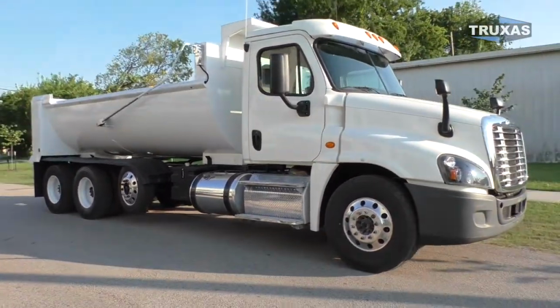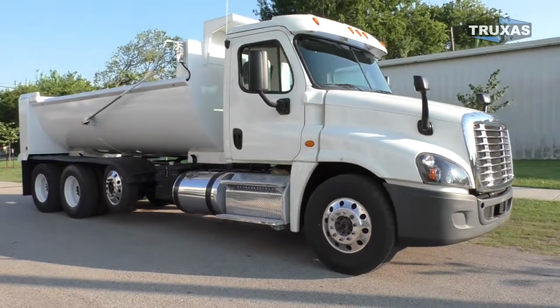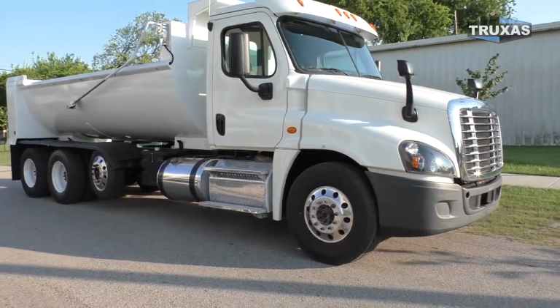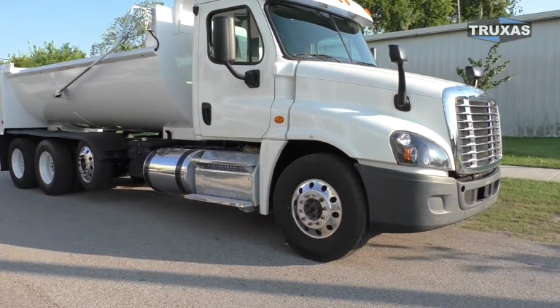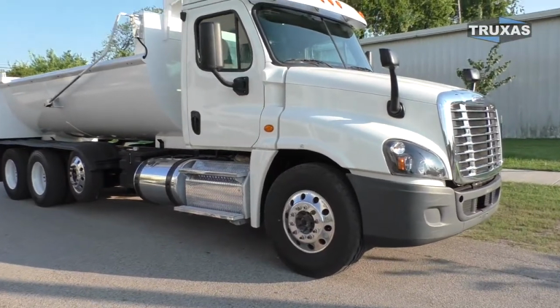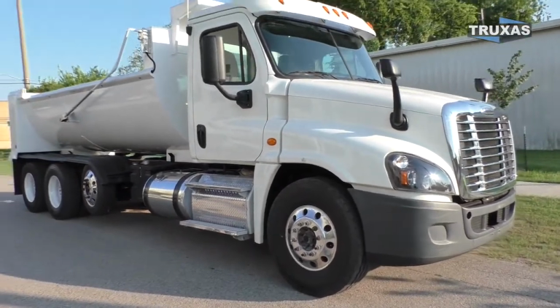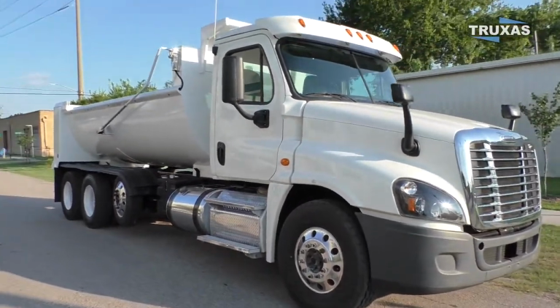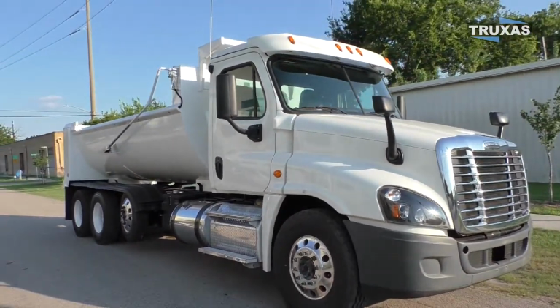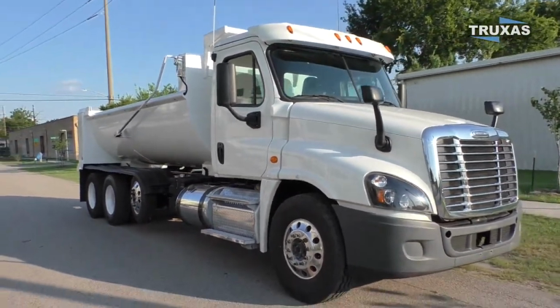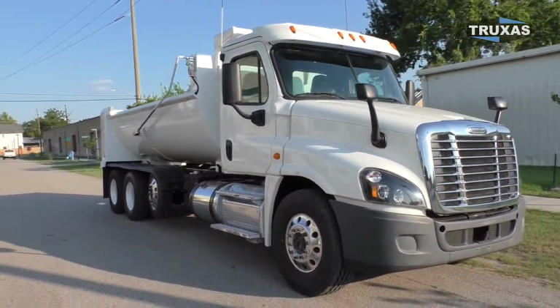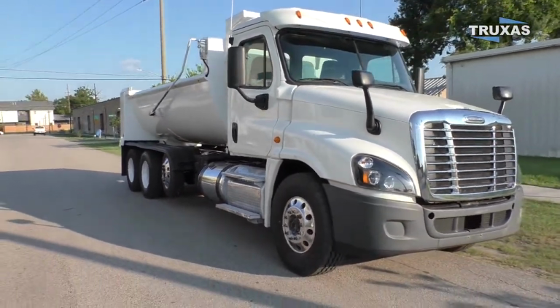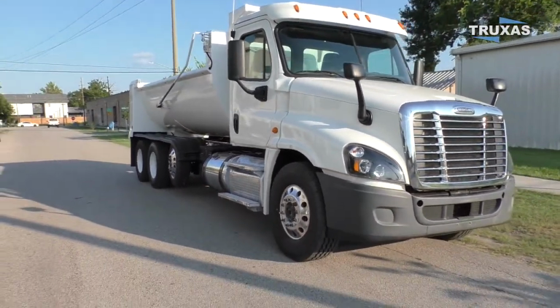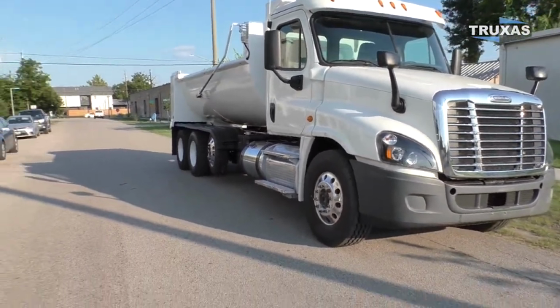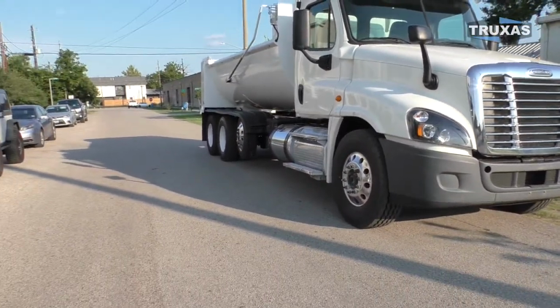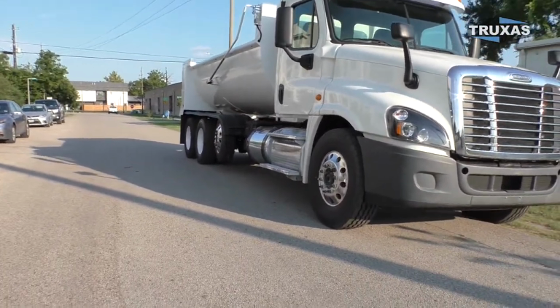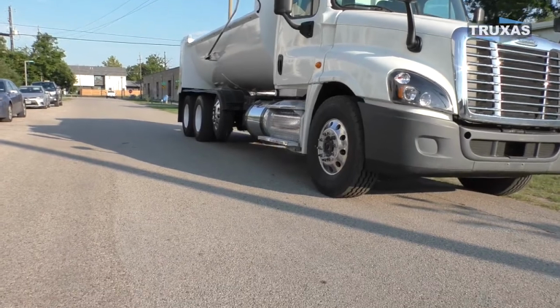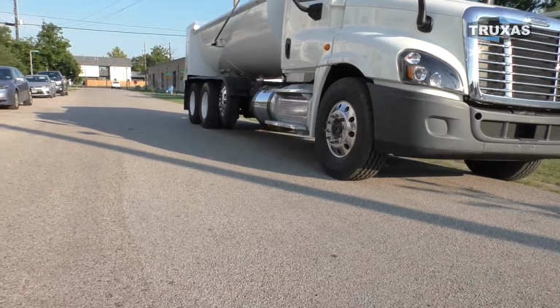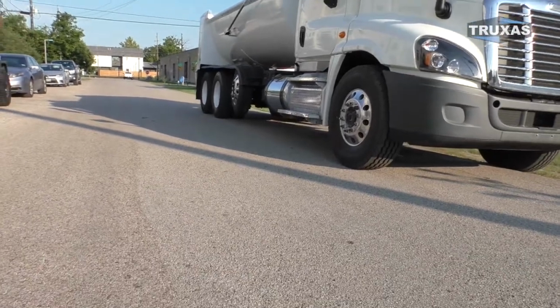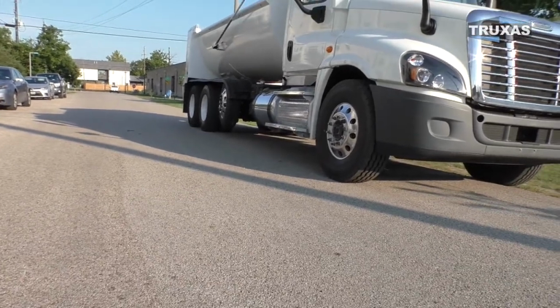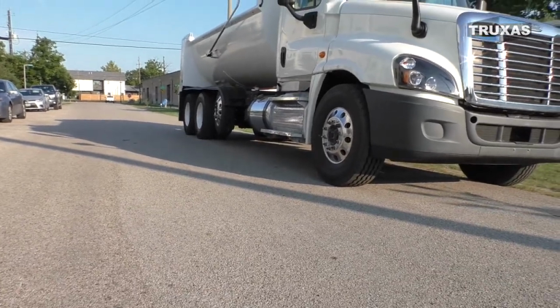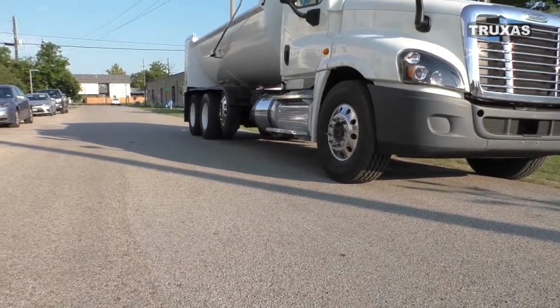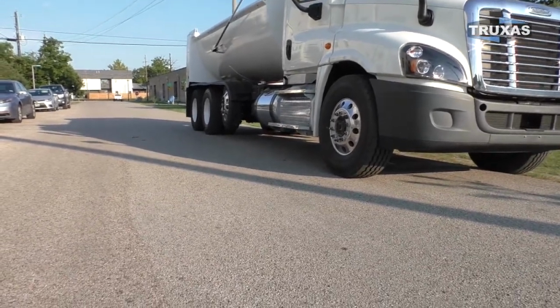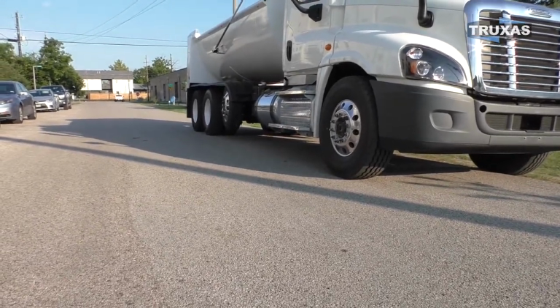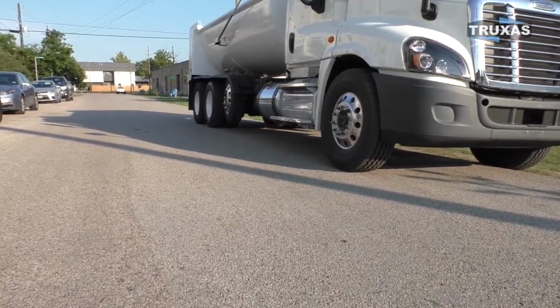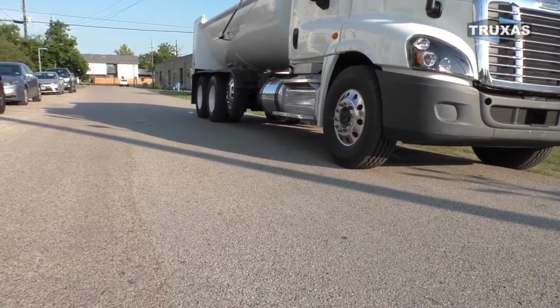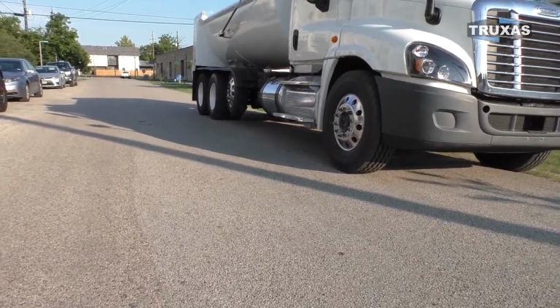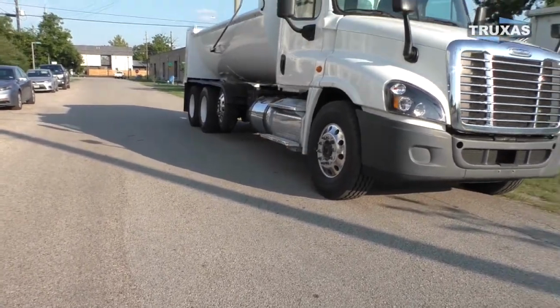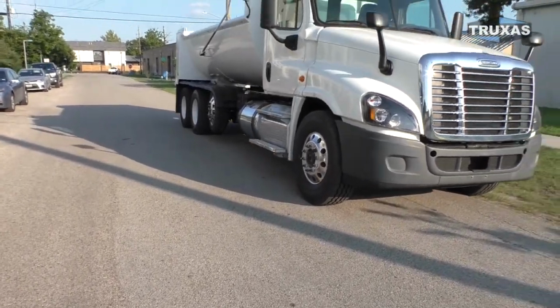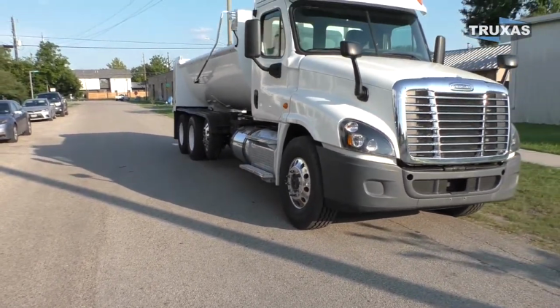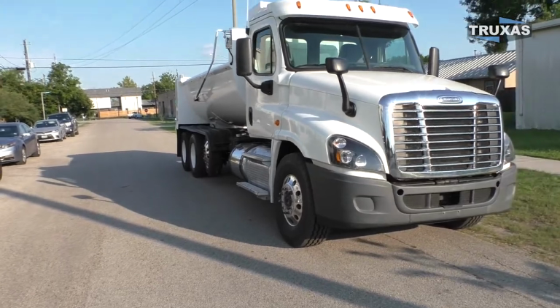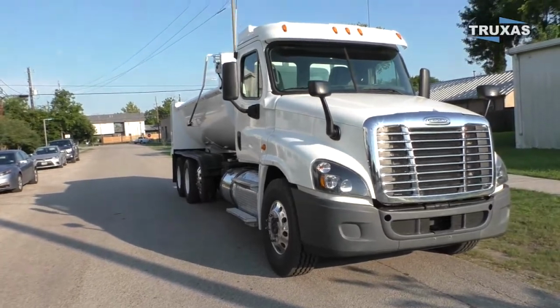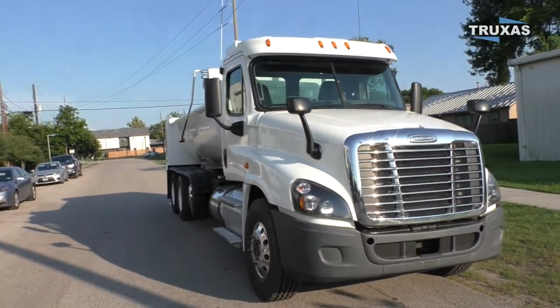We've got the upgraded front suspension with the Yokohama 315s on this one. As you can see, decent amount of ground clearance under there — probably that middle tank — about 14 inches of ground clearance from what it looks like.